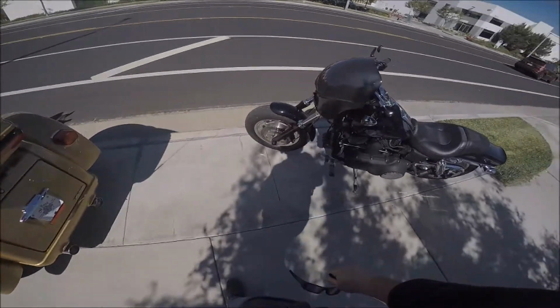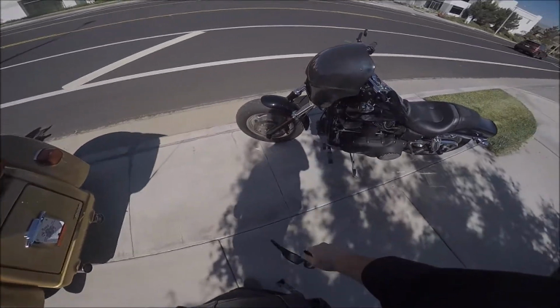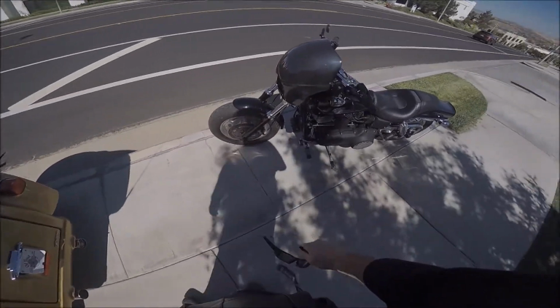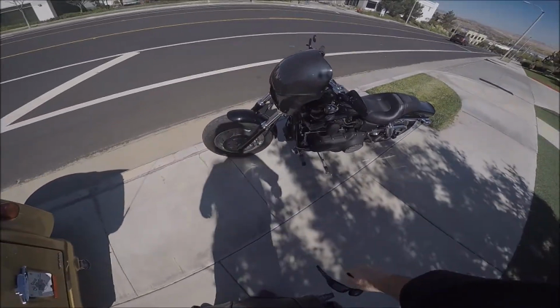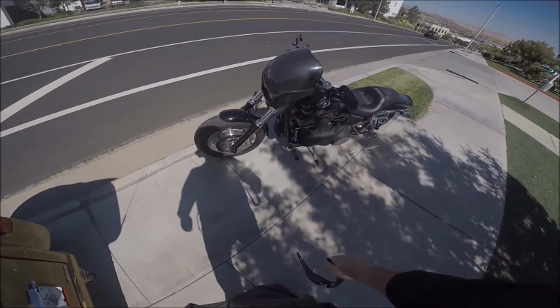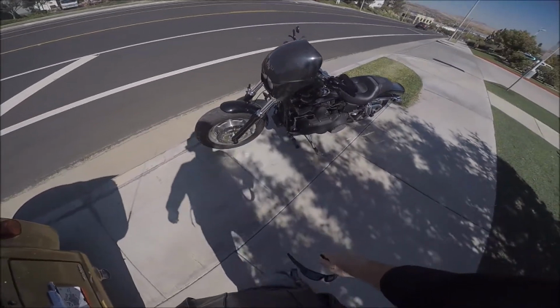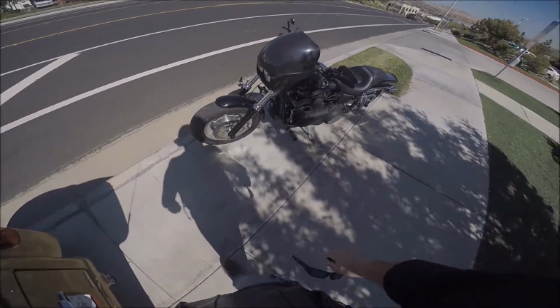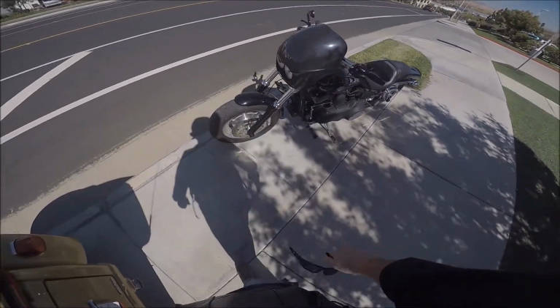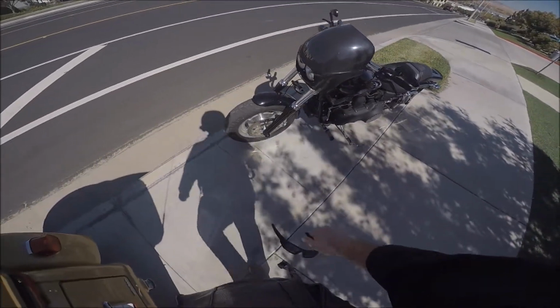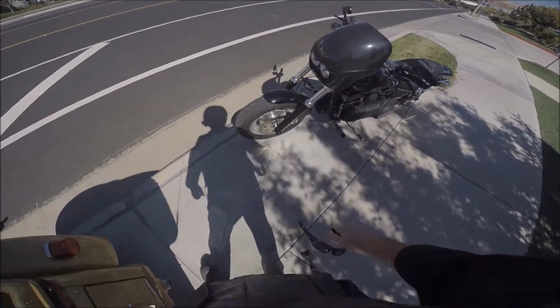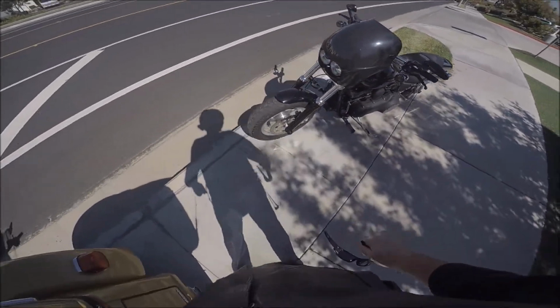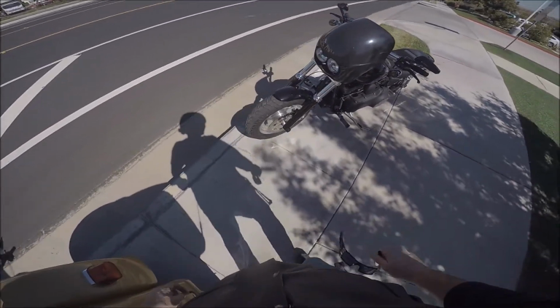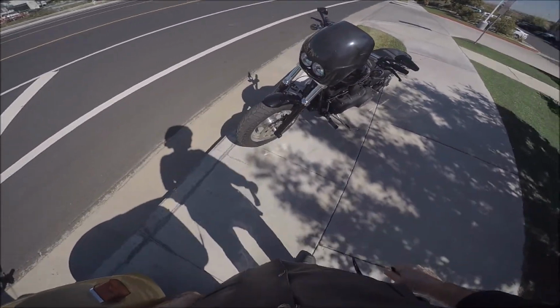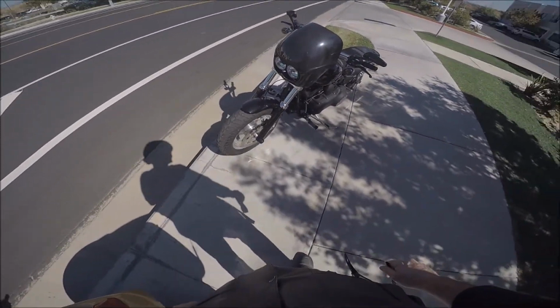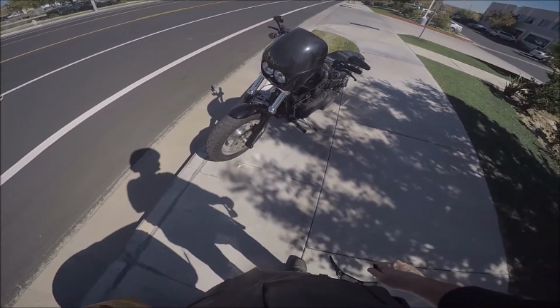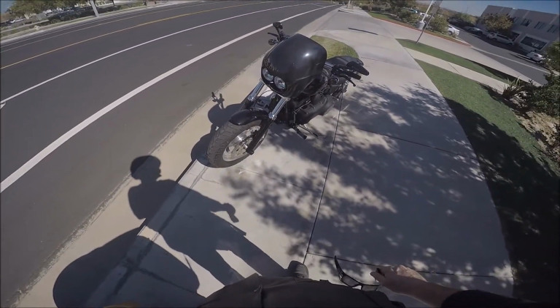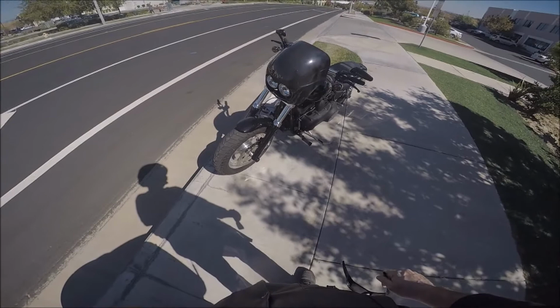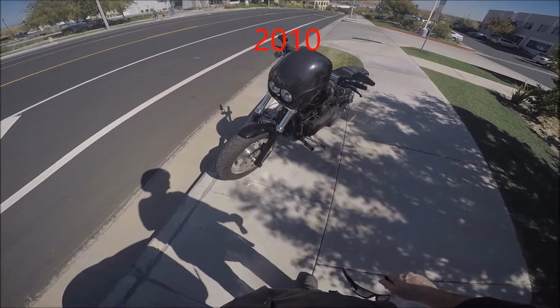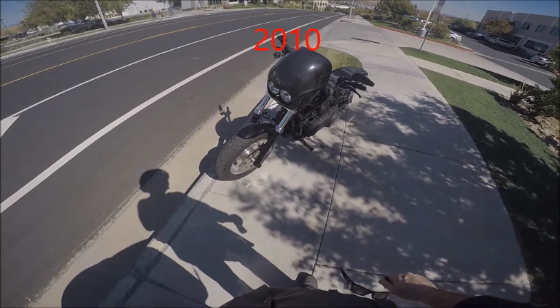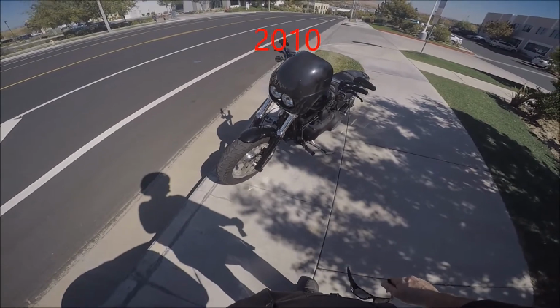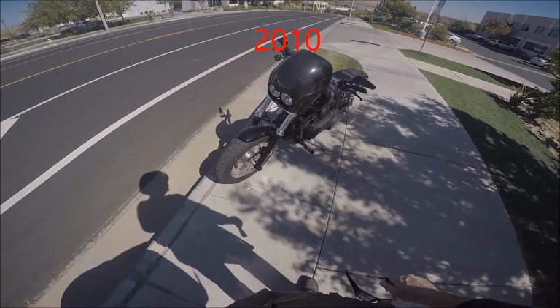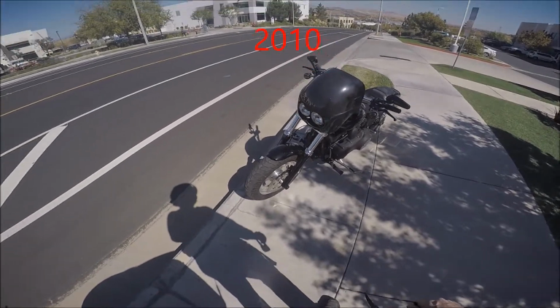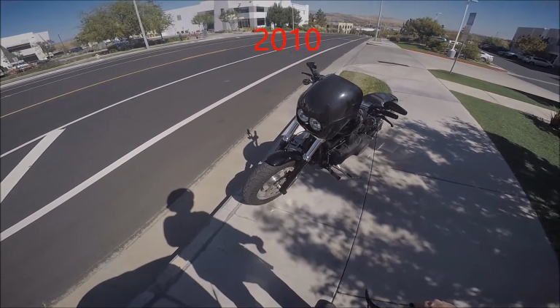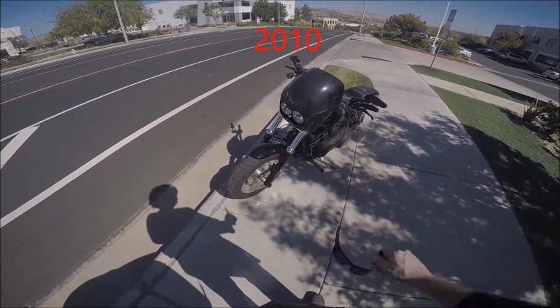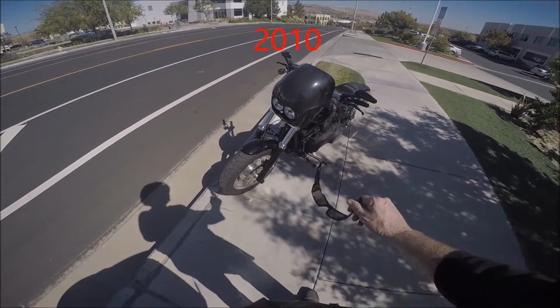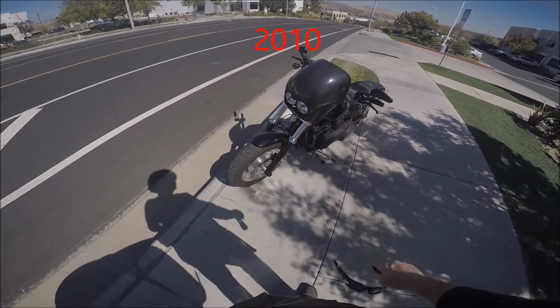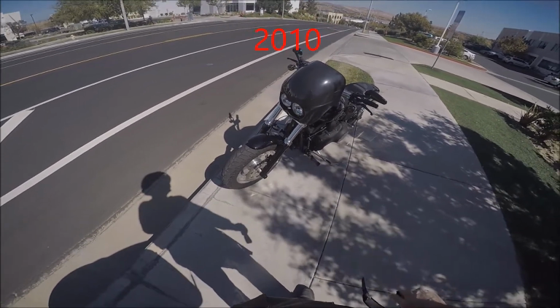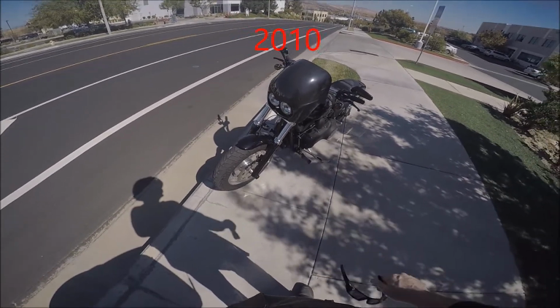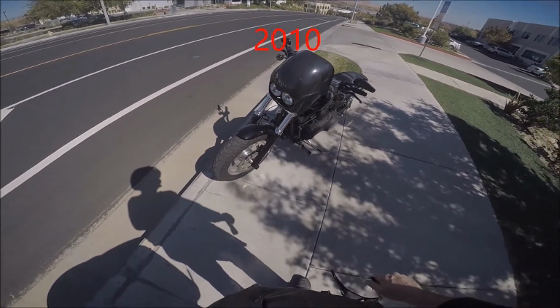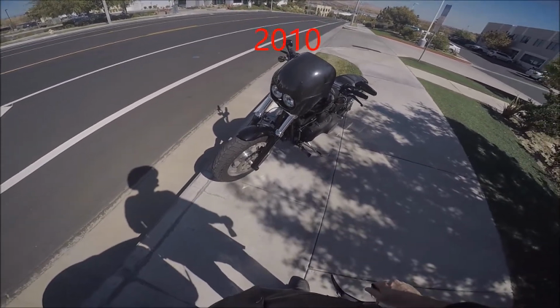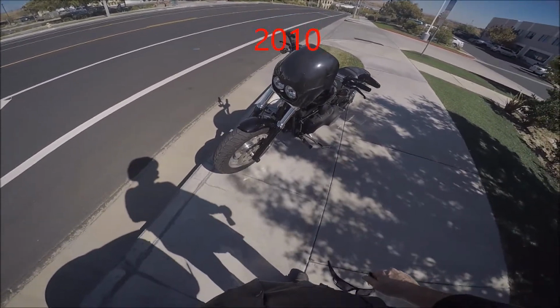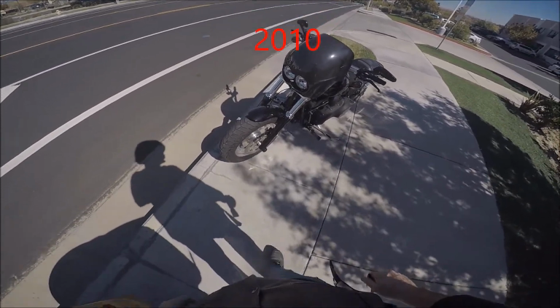Let me check the mileage real quick — 10,491 miles on her. And if I remember correctly it's a 2011, or 2010, I'm not sure which. You can also see he's got the Doug's custom fairing on there.